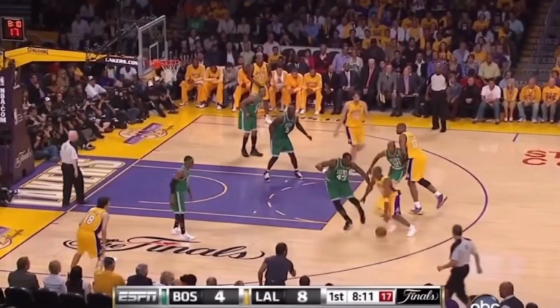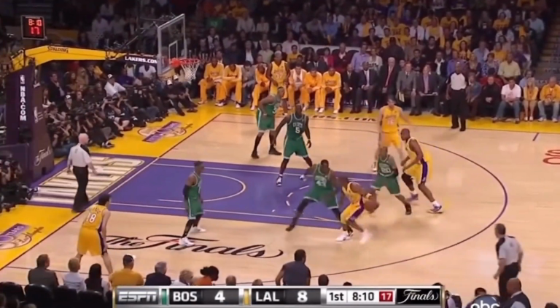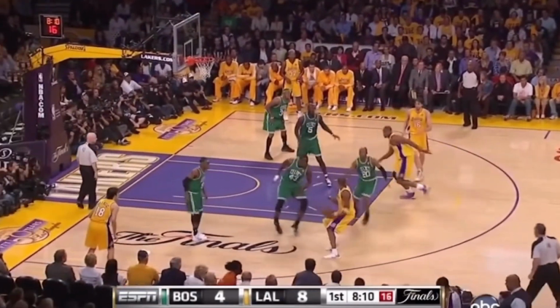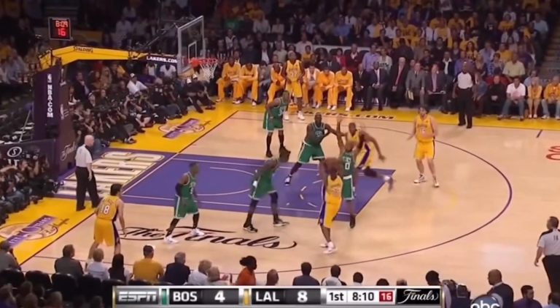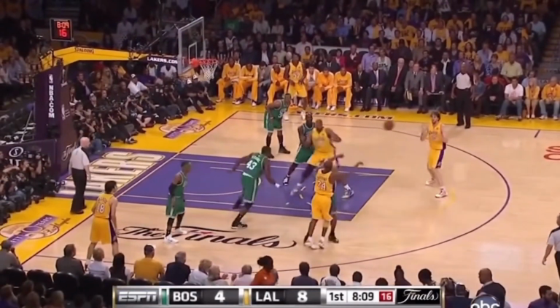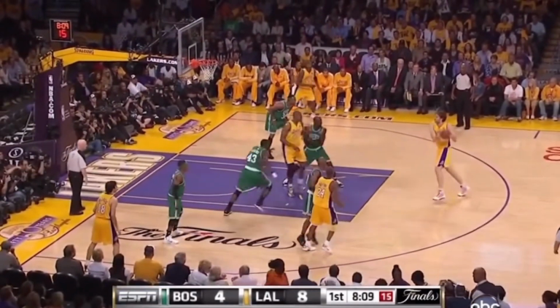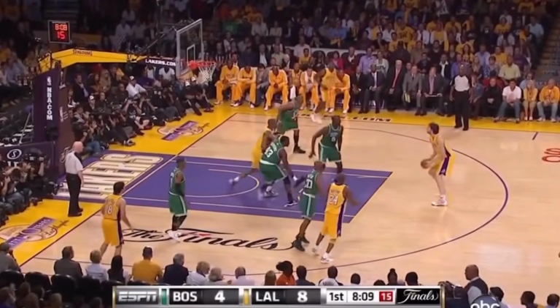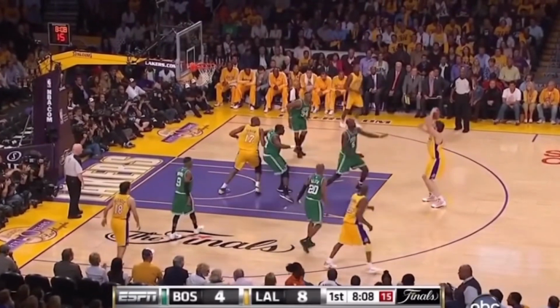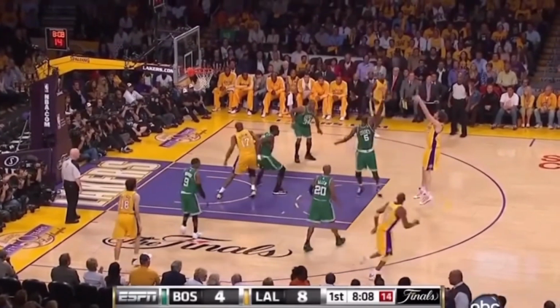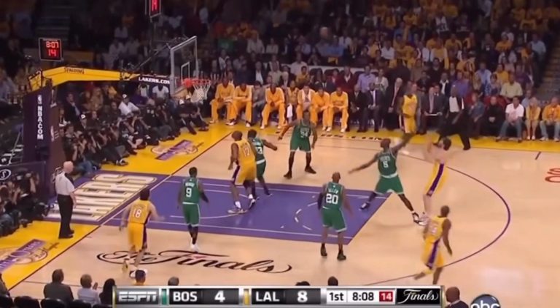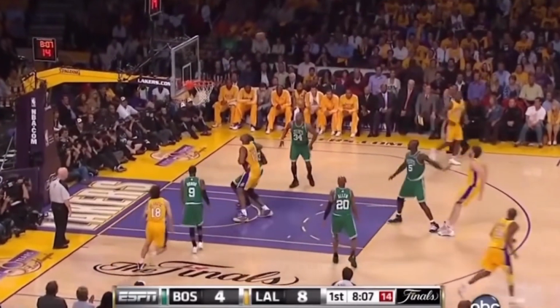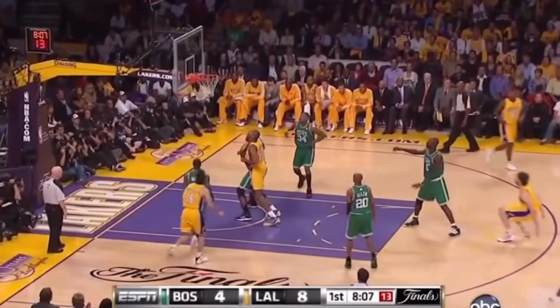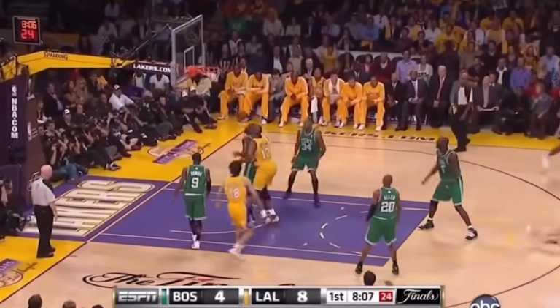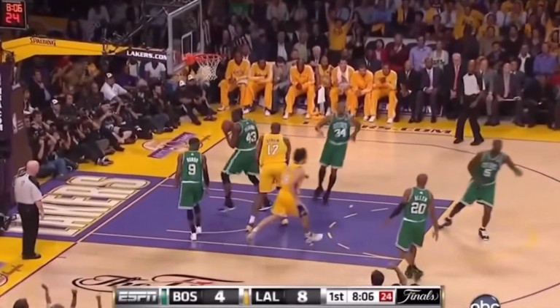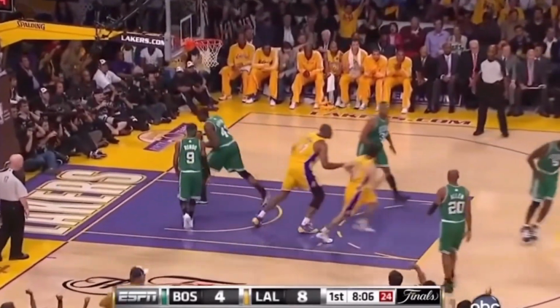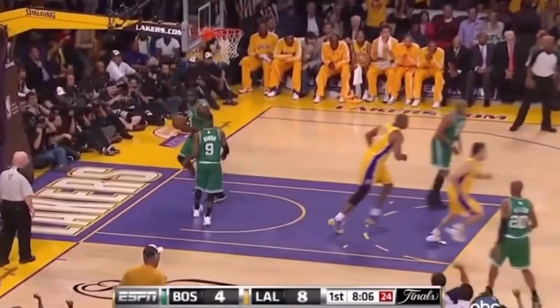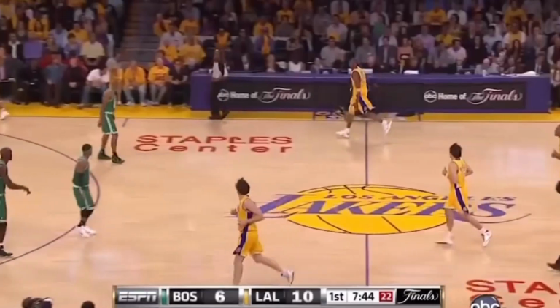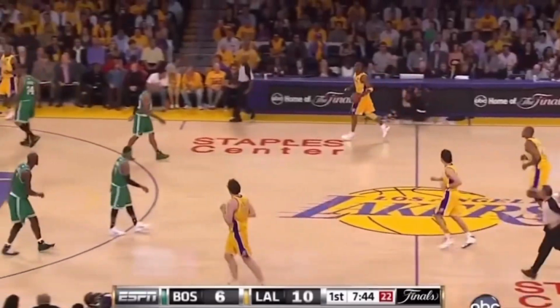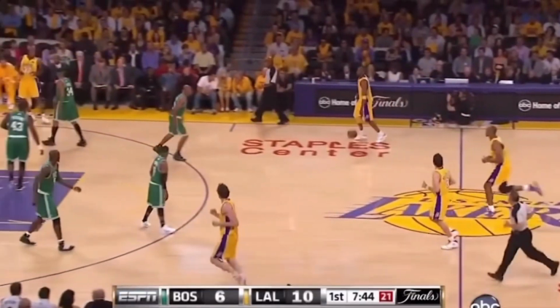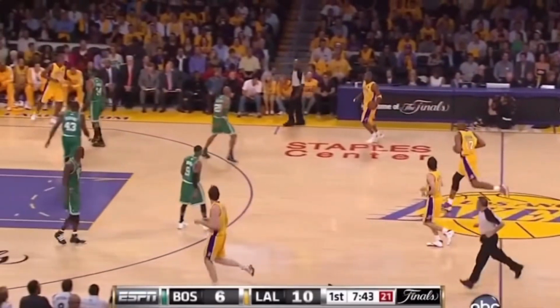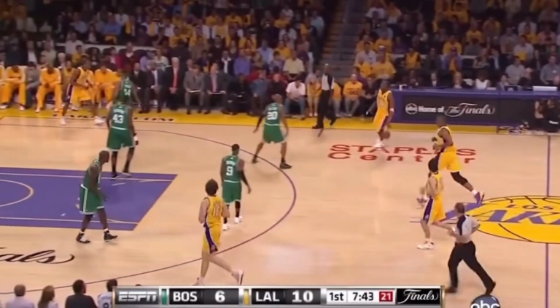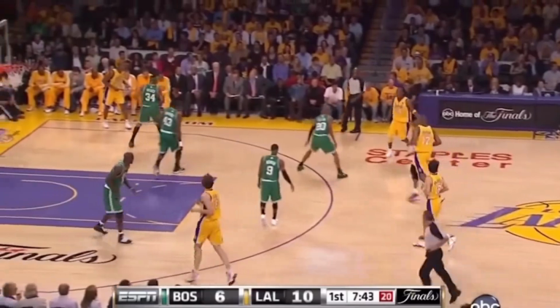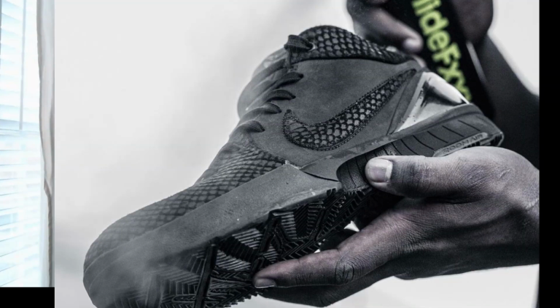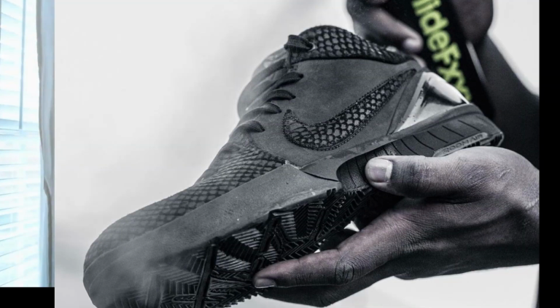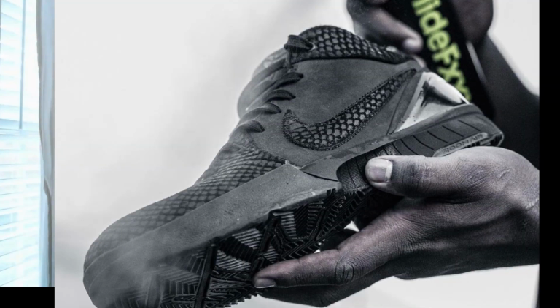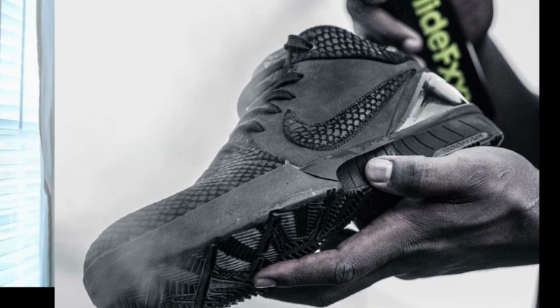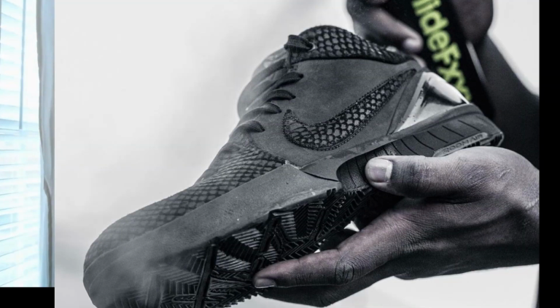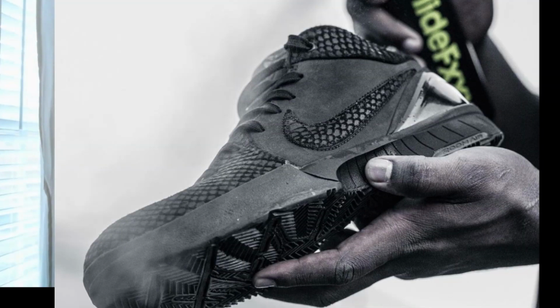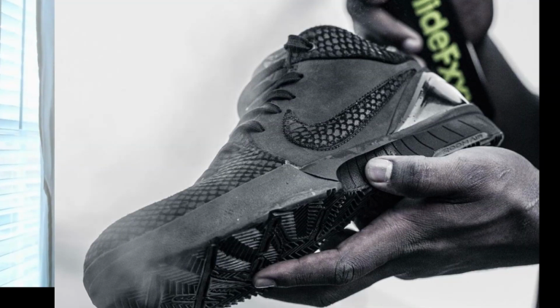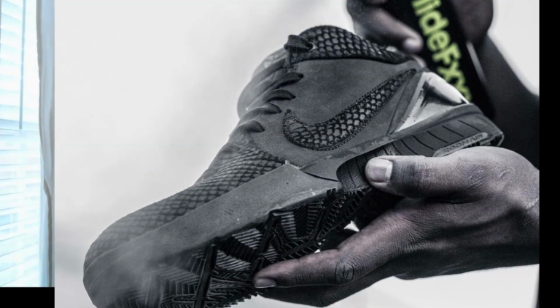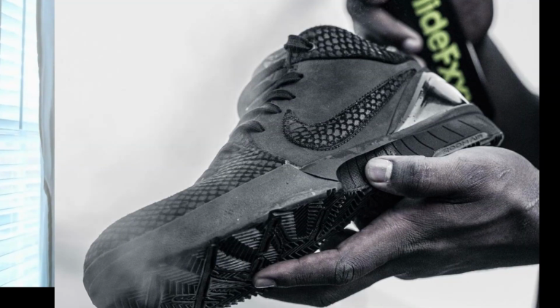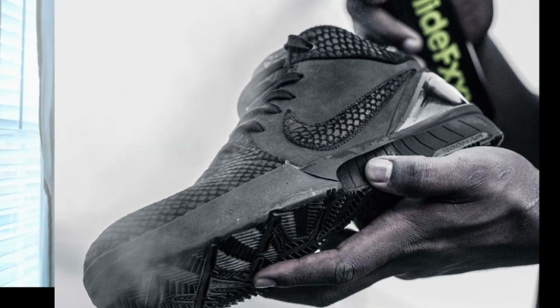Today we're going to talk about pricing, we're going to talk about where to get it, and we're also going to talk about the resale value. Talking about the shoe — the shoe looks incredible.